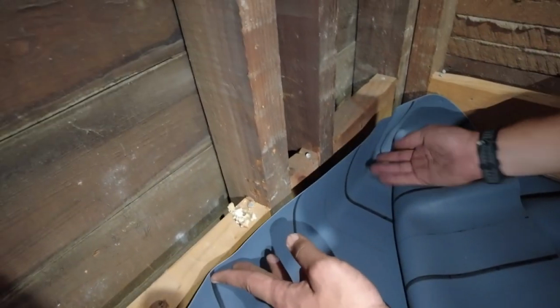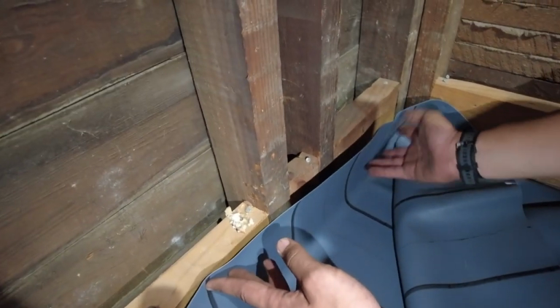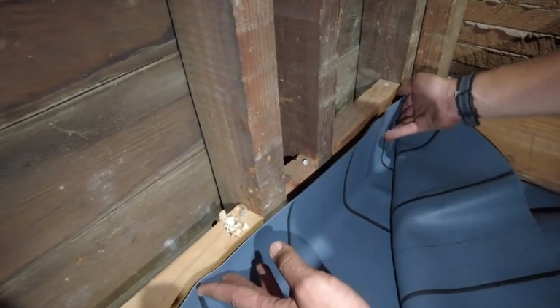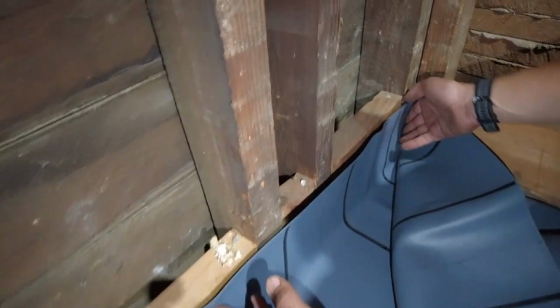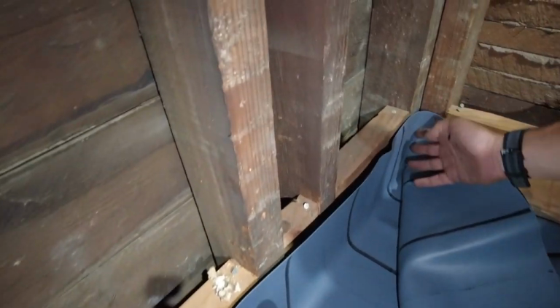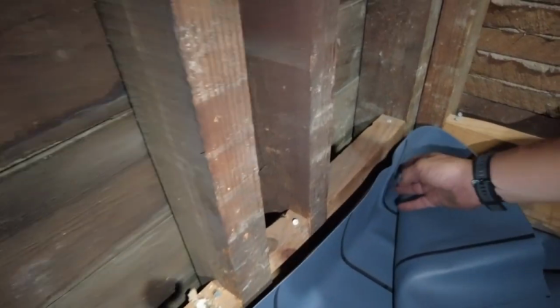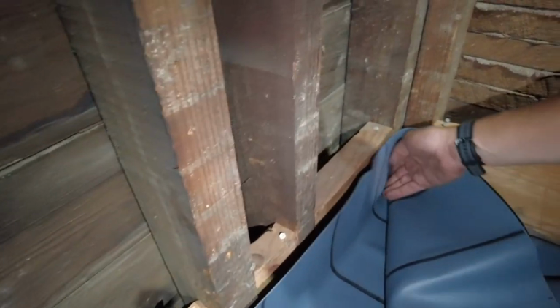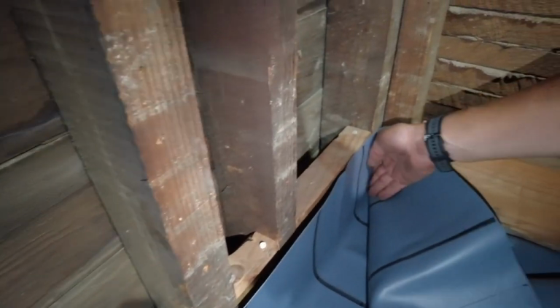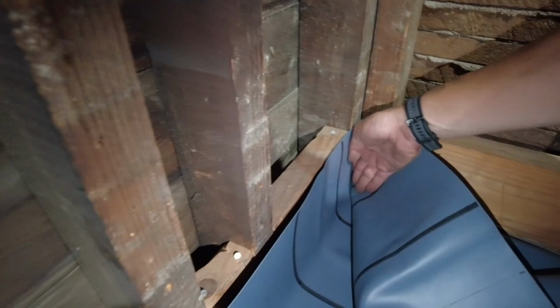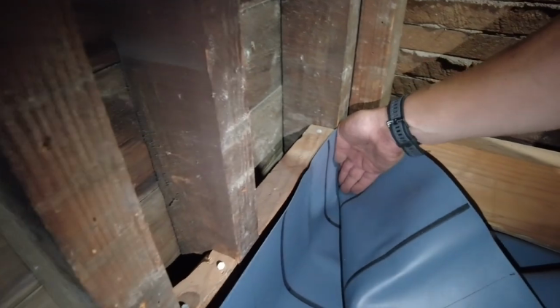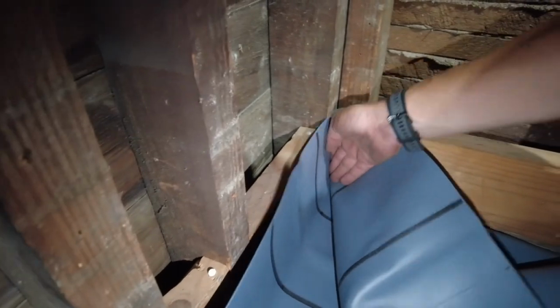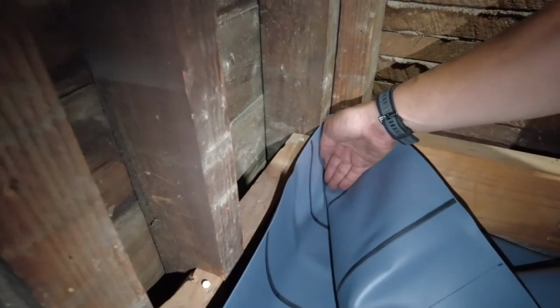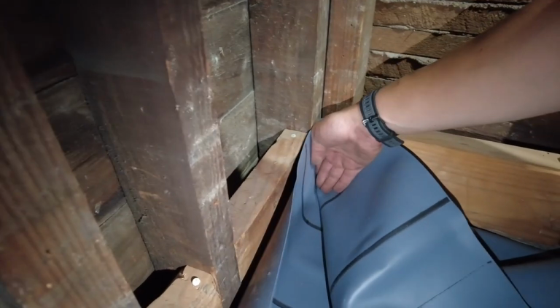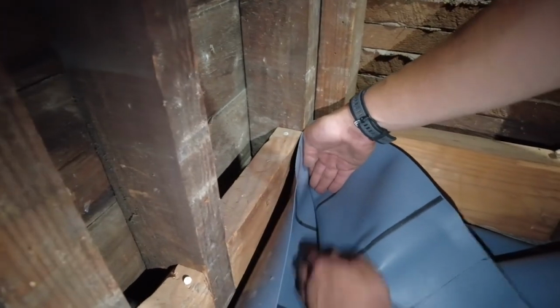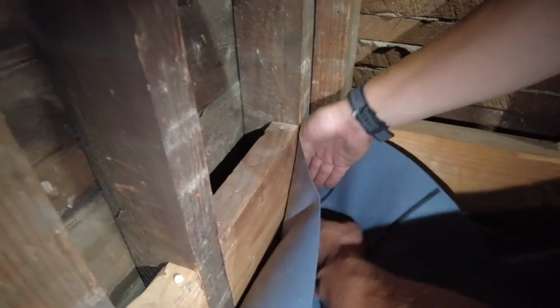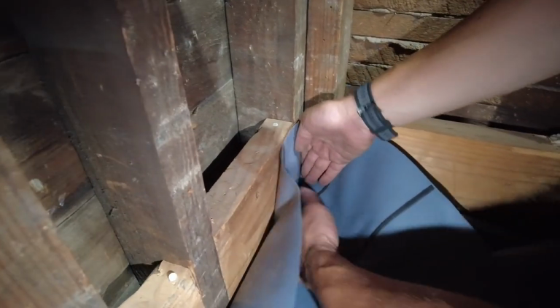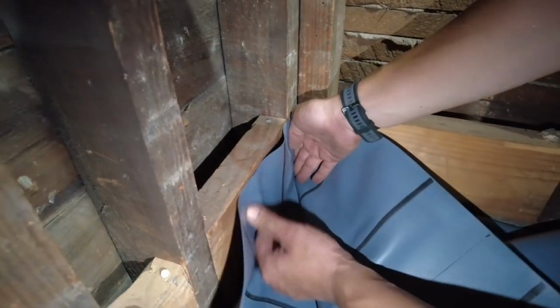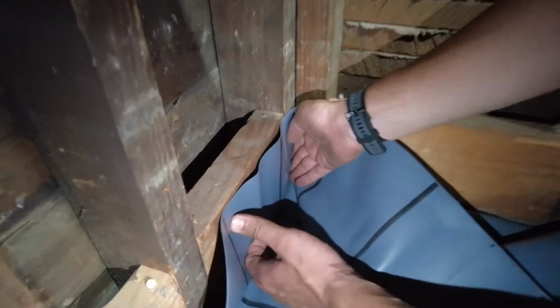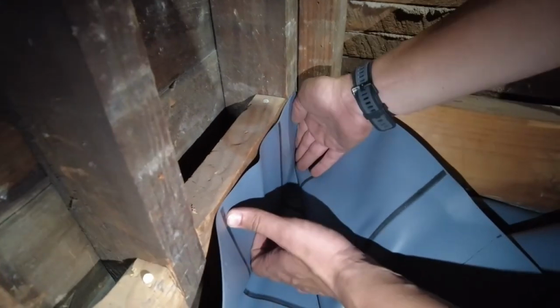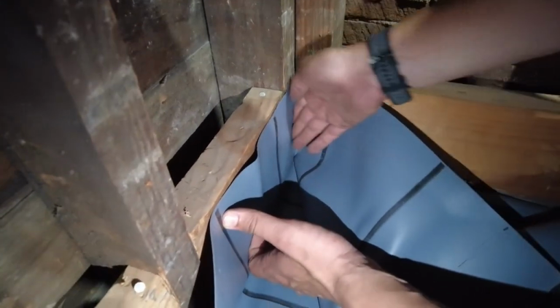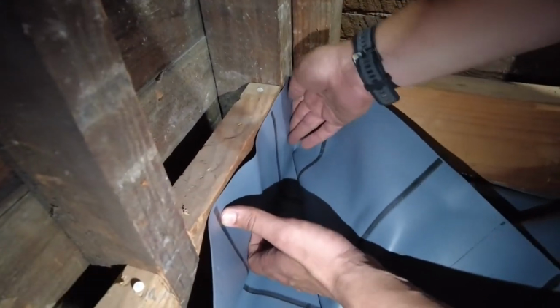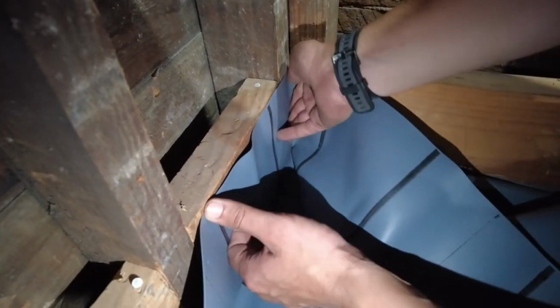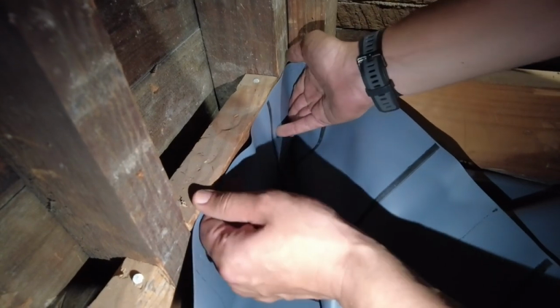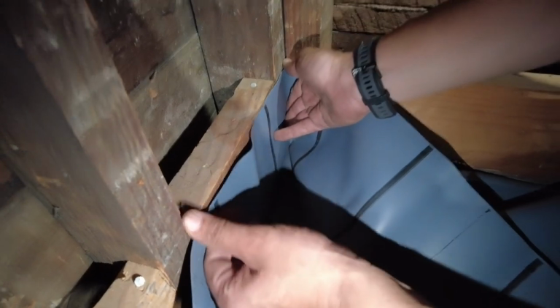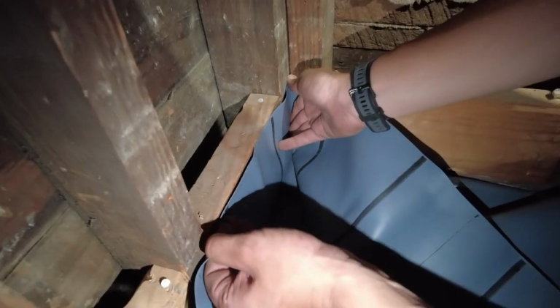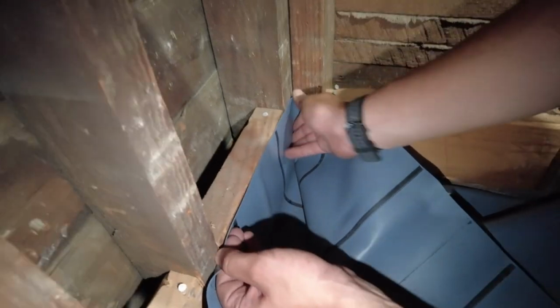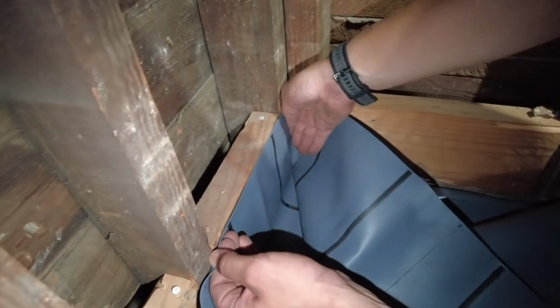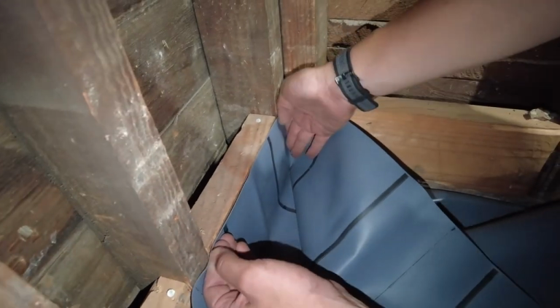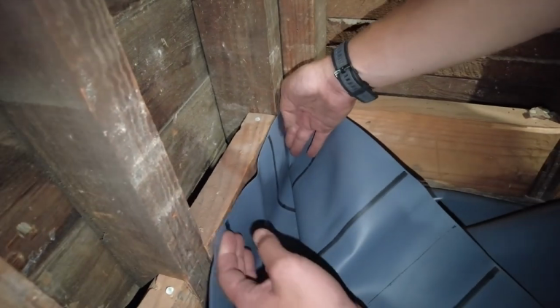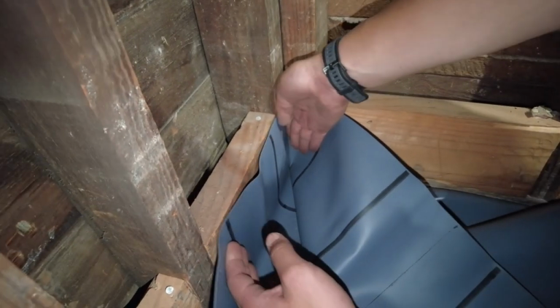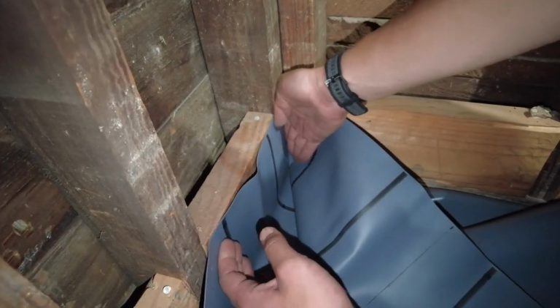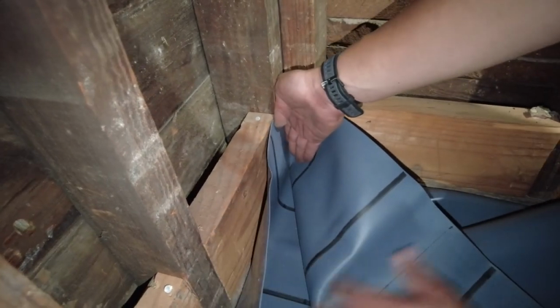What you do is you take it to a corner and you stuff your hand into the corner. Make sure that this is on the ground, nice creases everywhere. Push your fingers into here.